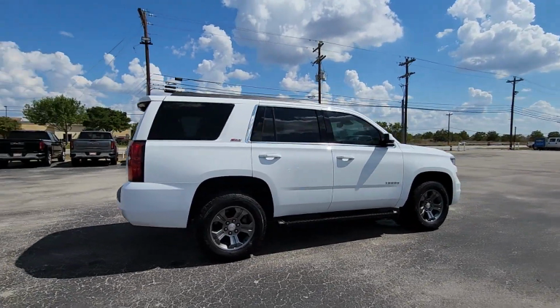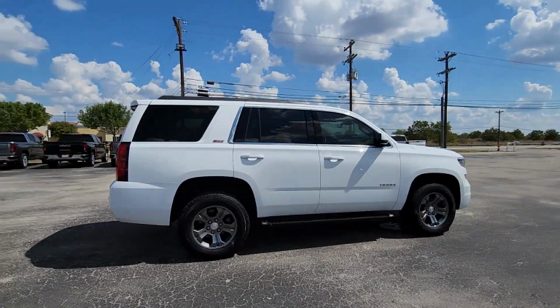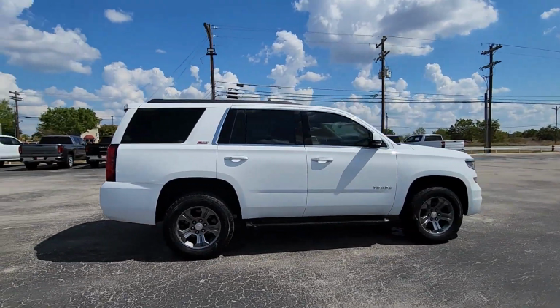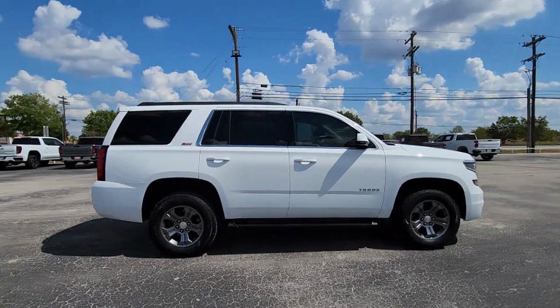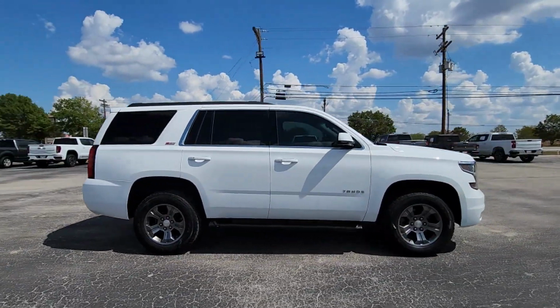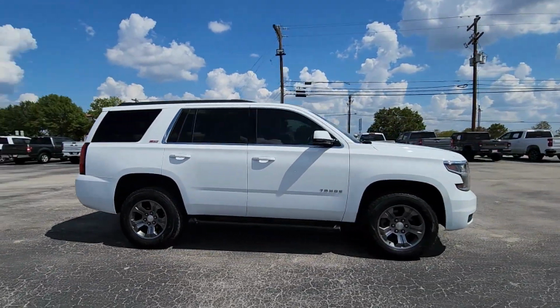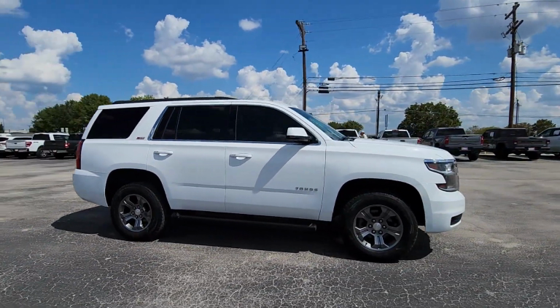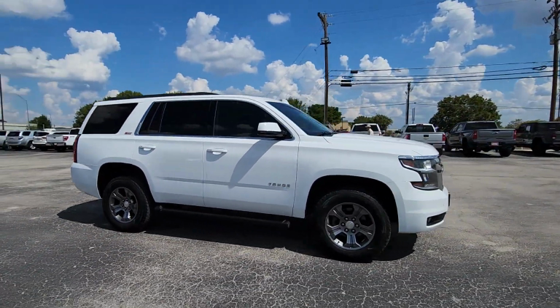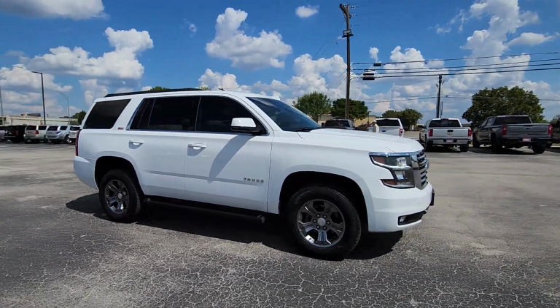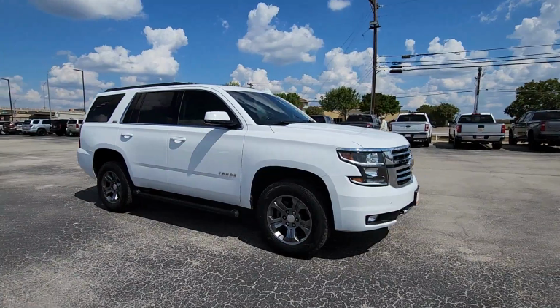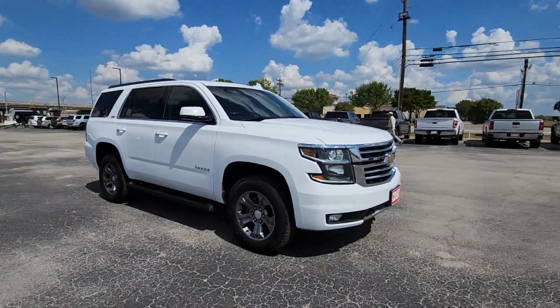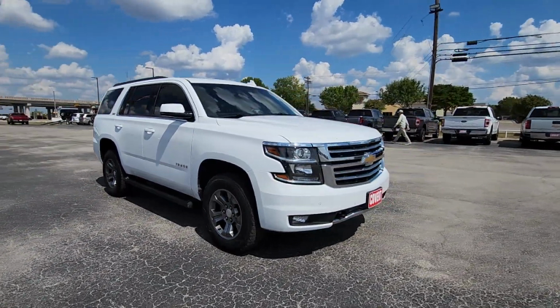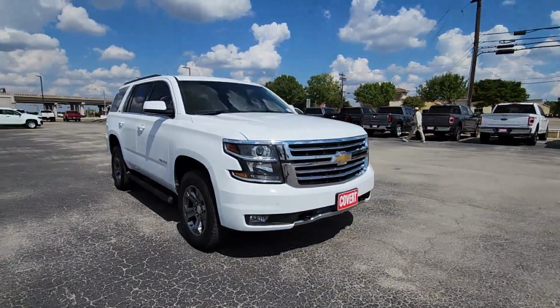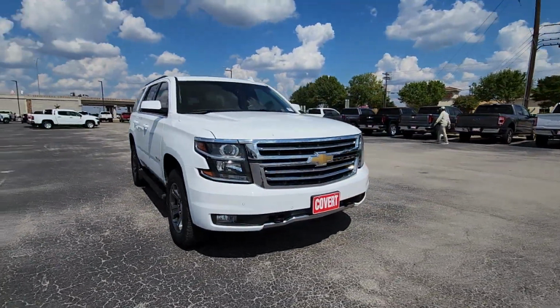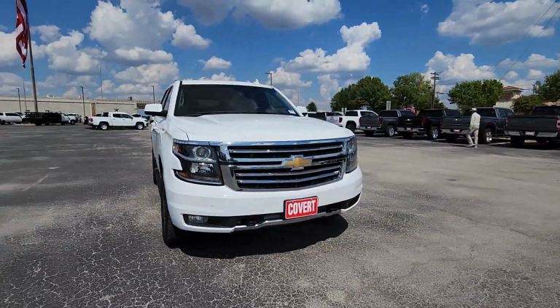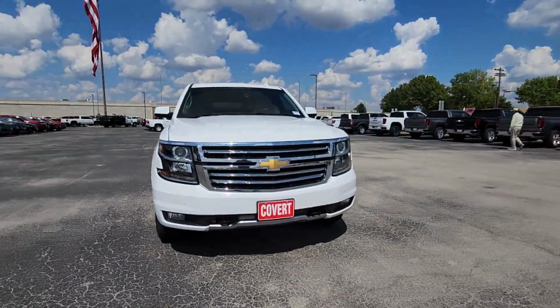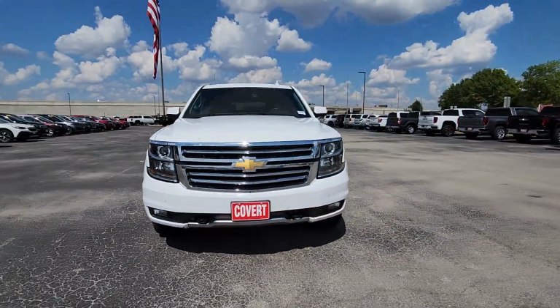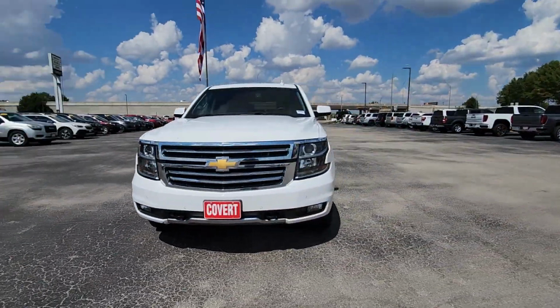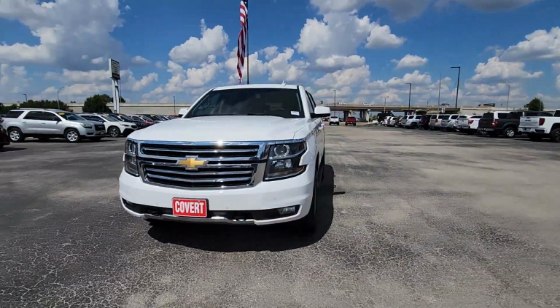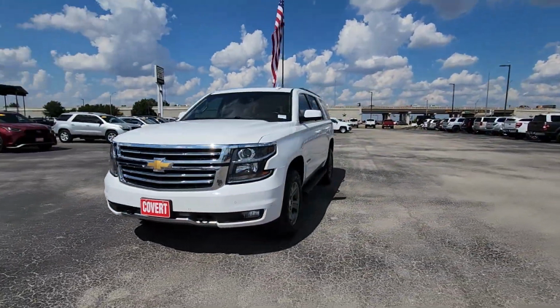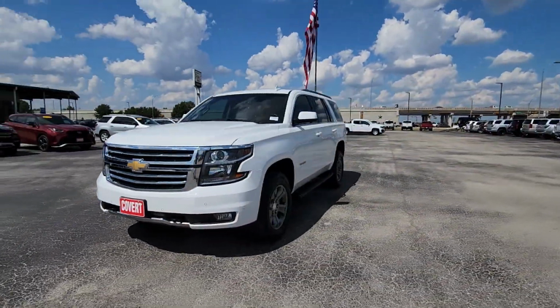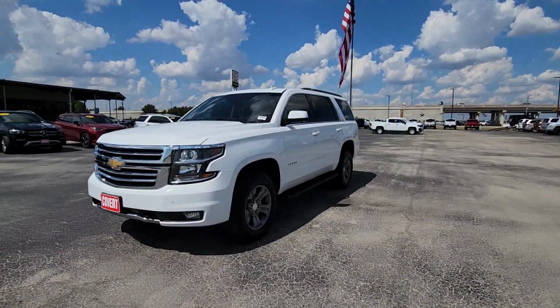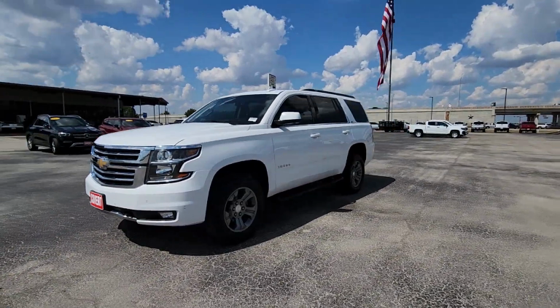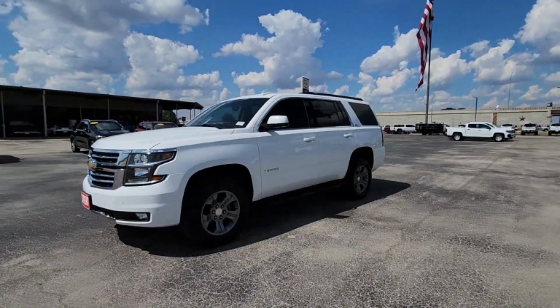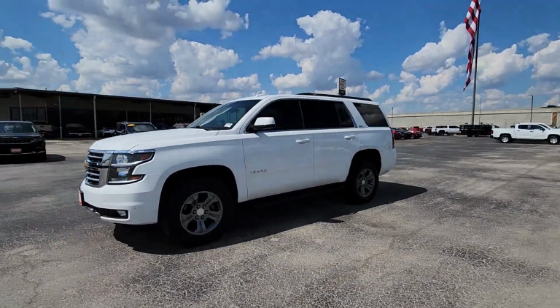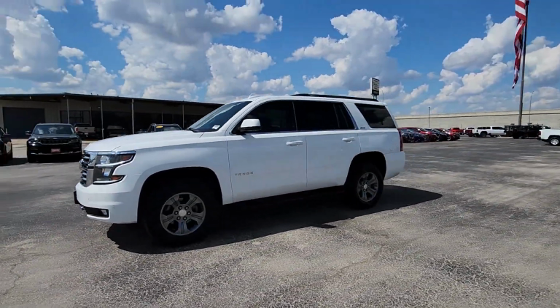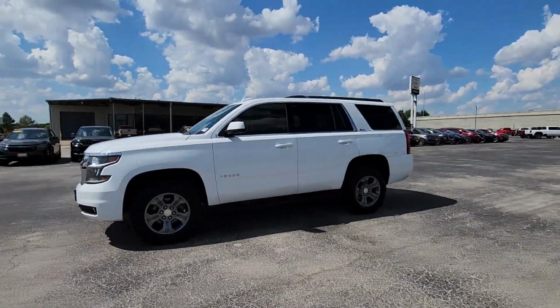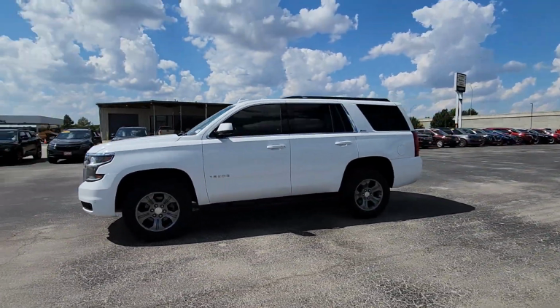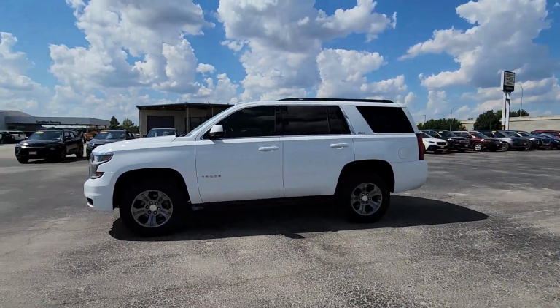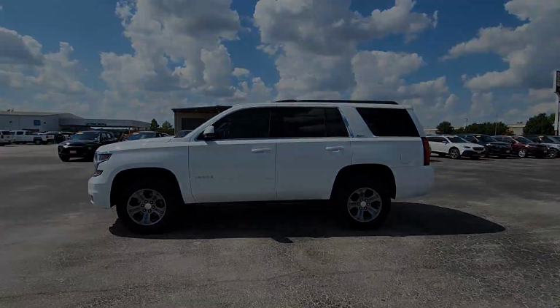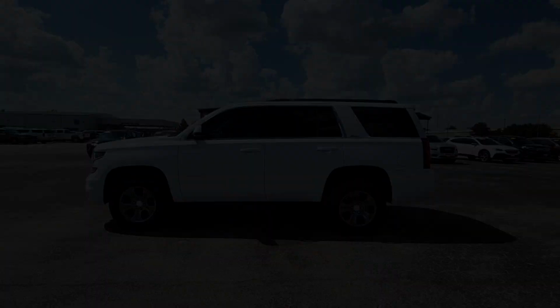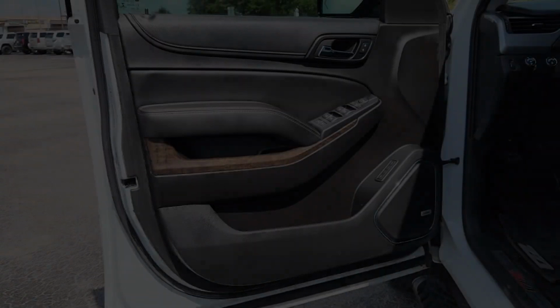The Tahoe delivers the power and capability of a full-size SUV, state-of-the-art technology to keep you safe and connected, a serene cabin loaded with amenities, and impressive fuel efficiency. These are just some of the great options this vehicle comes with.